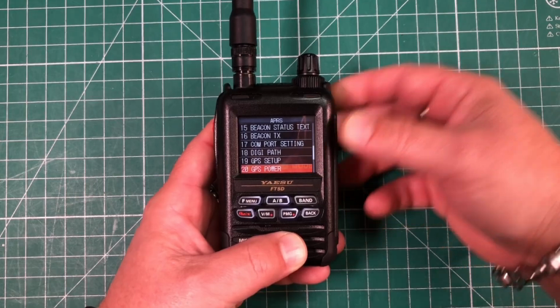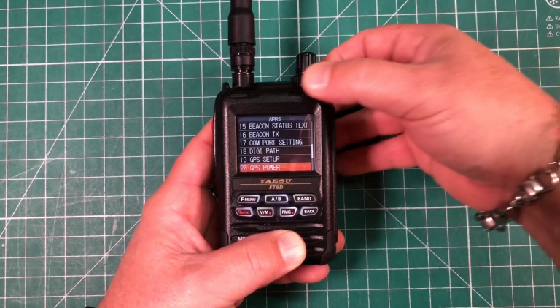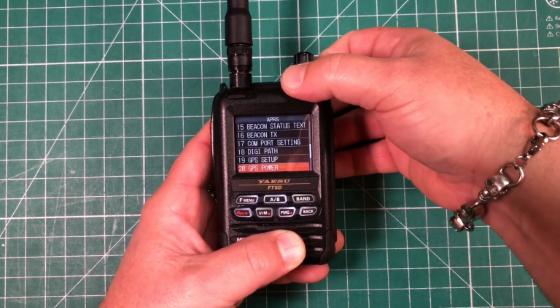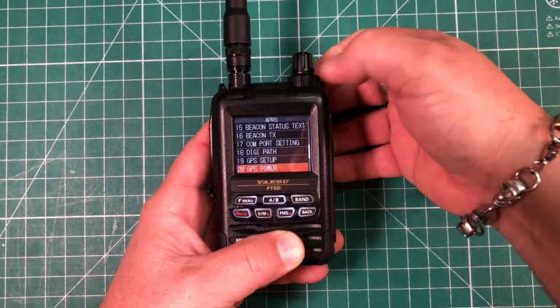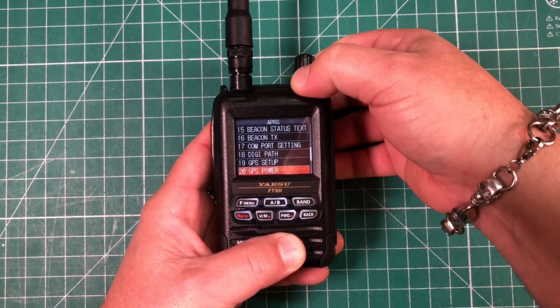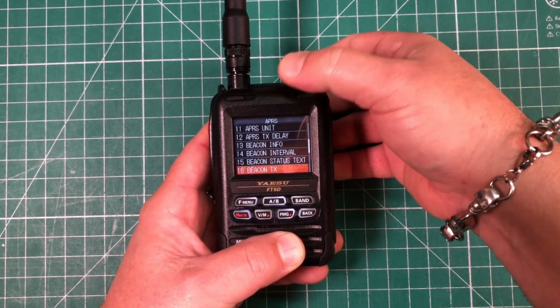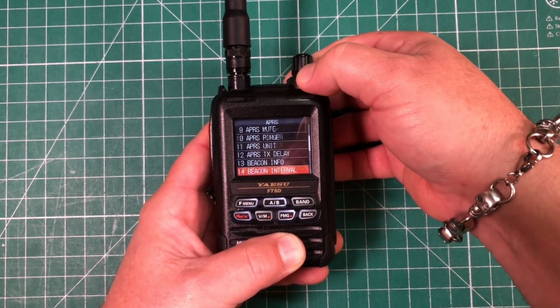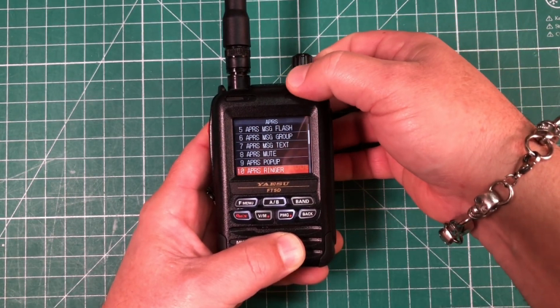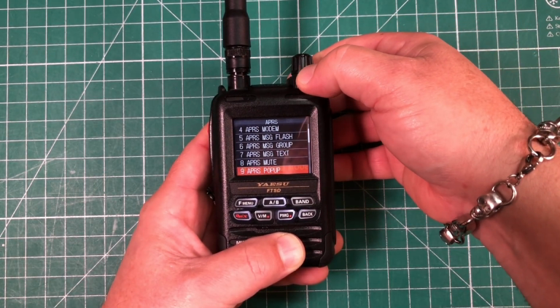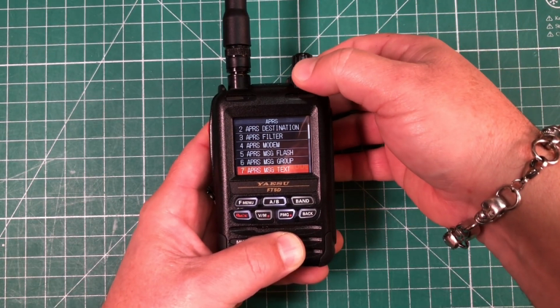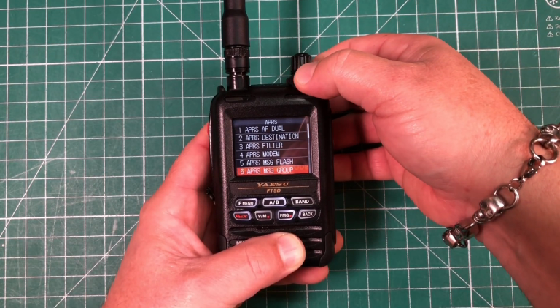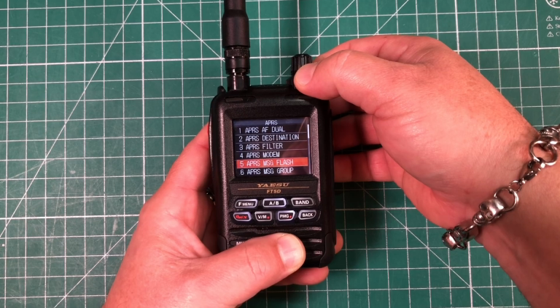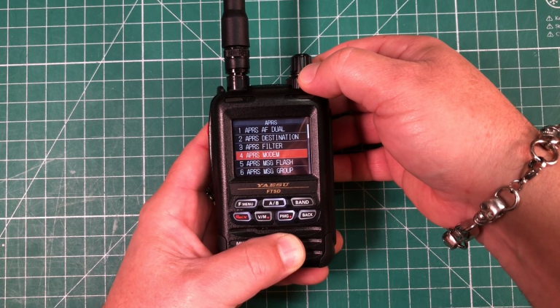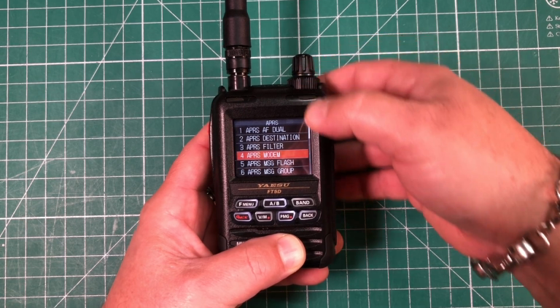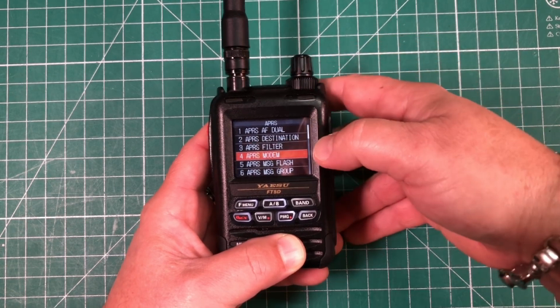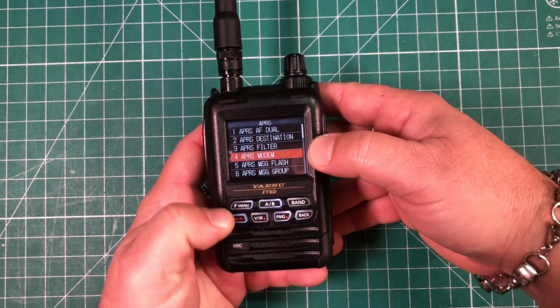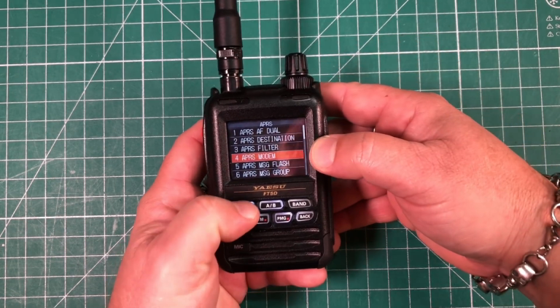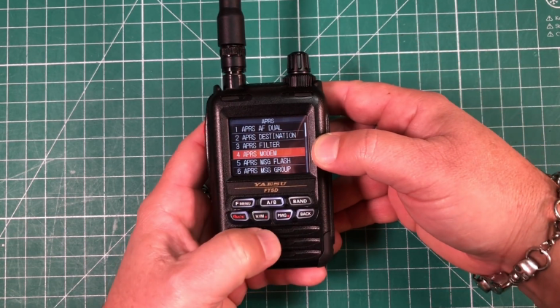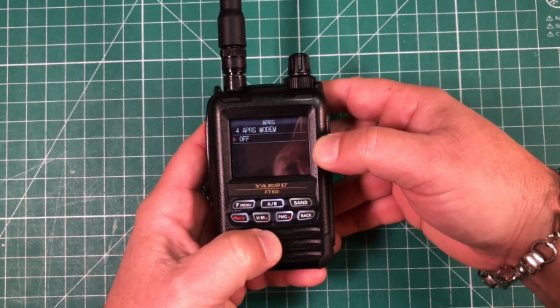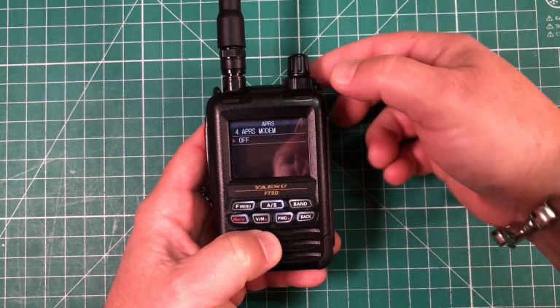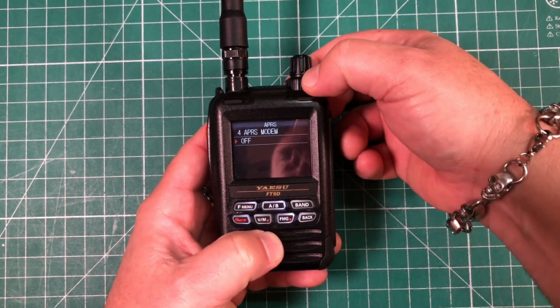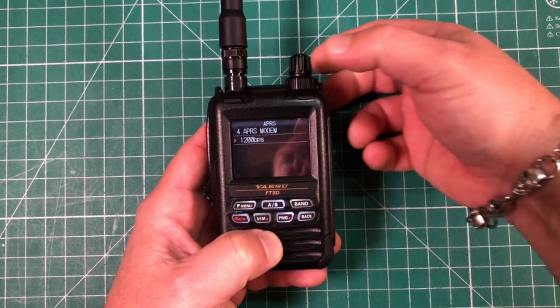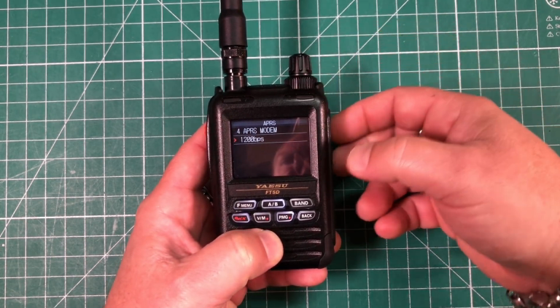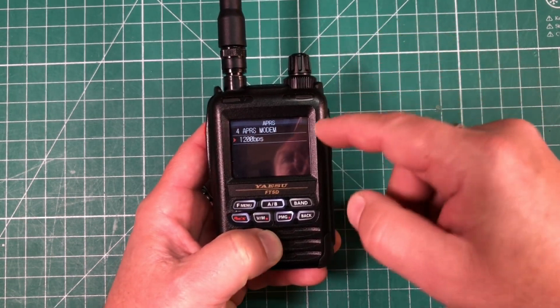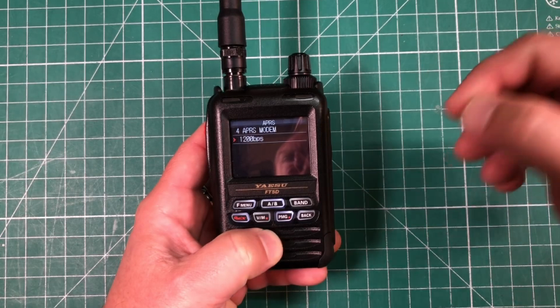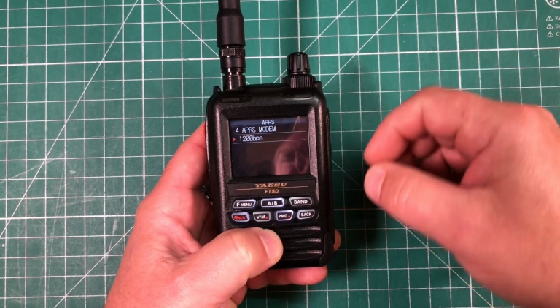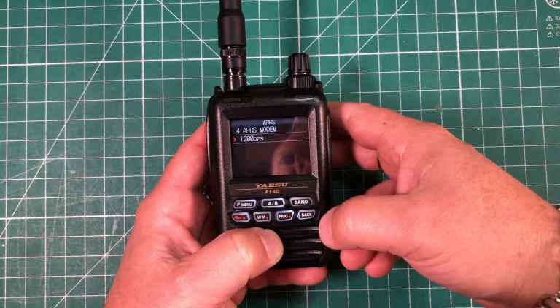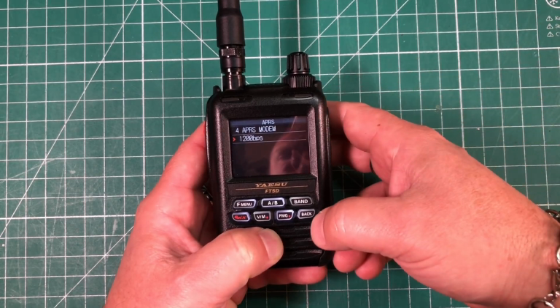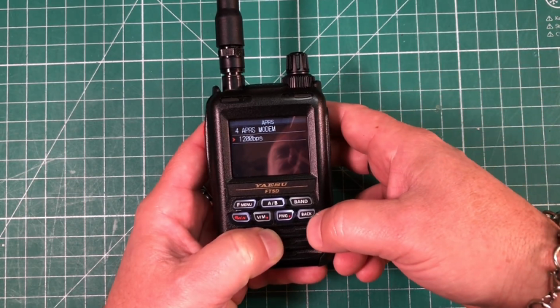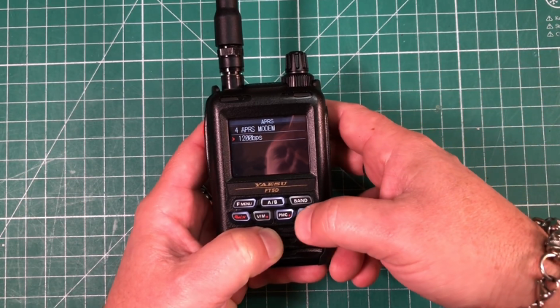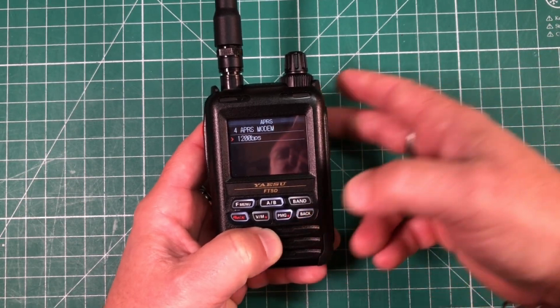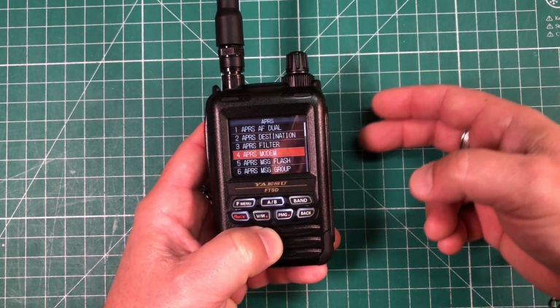Step 5: we need to turn the modem on, so rotate the dial to menu 4, which is APRS modem. Short press the F button and rotate your dial to set that to 1200 BPS, then hit back to save.